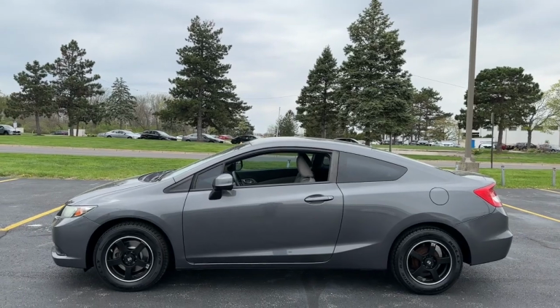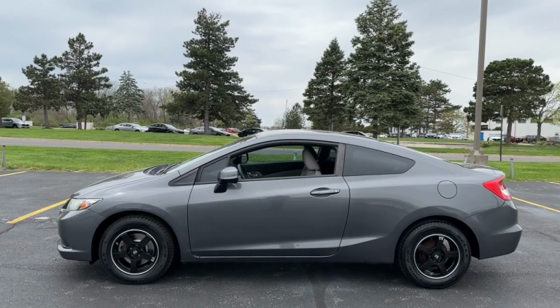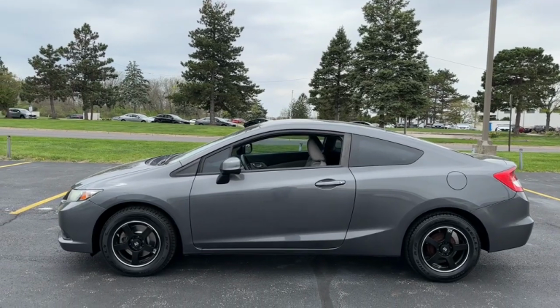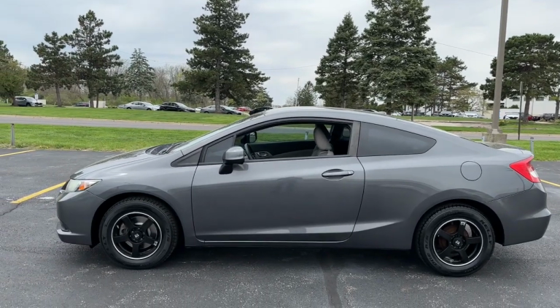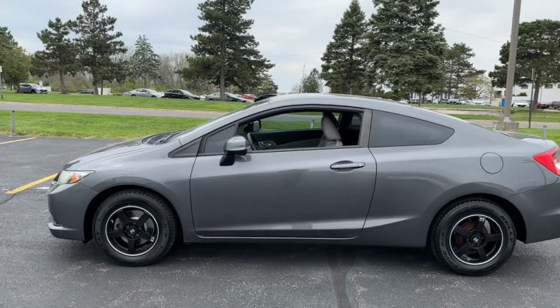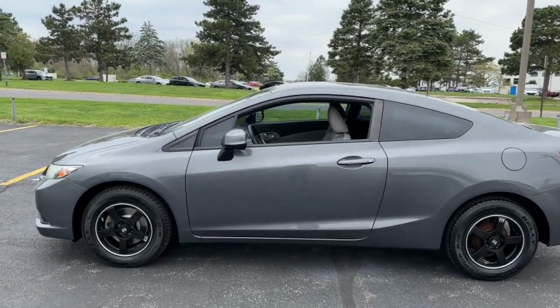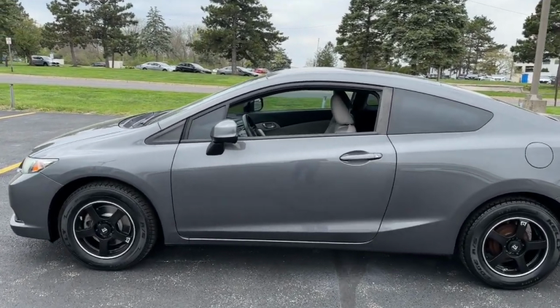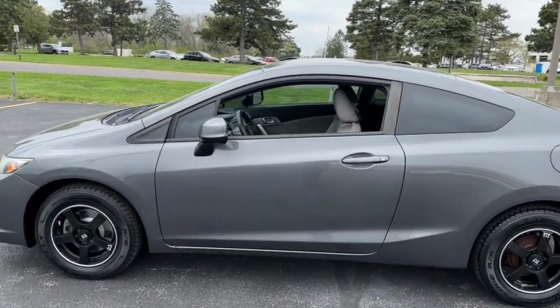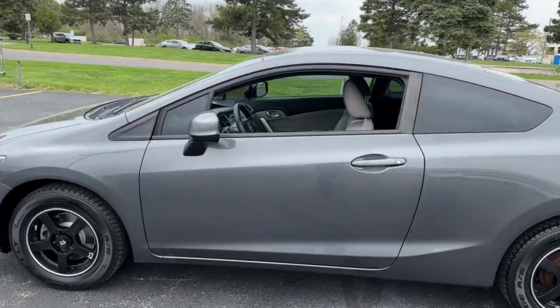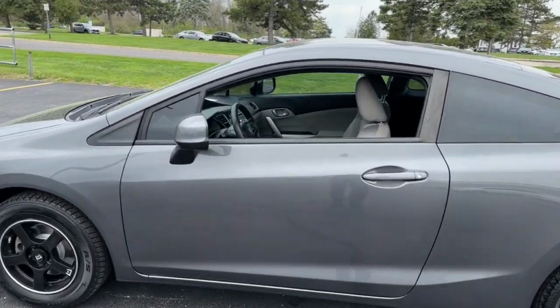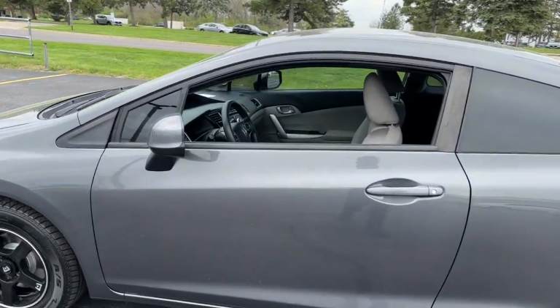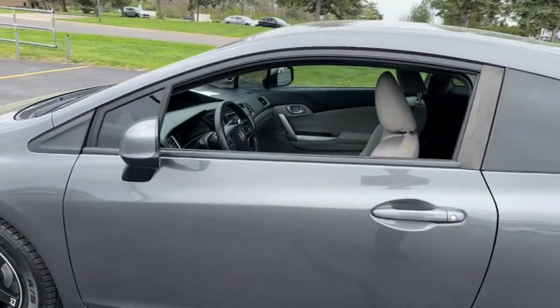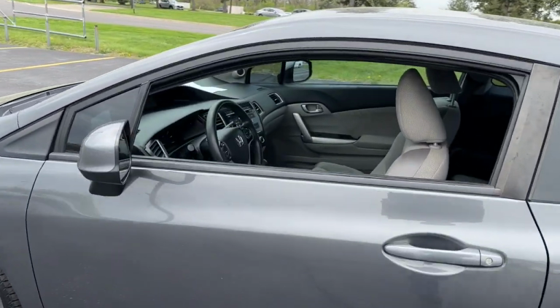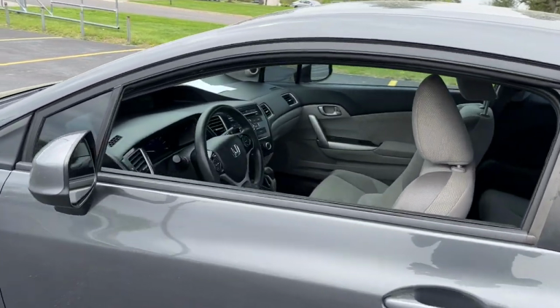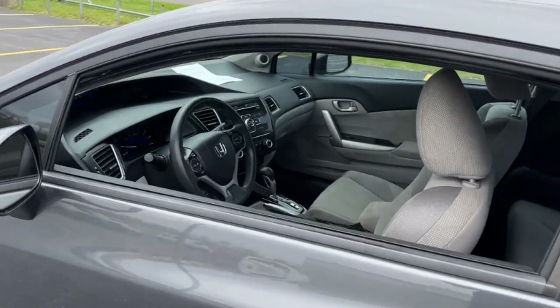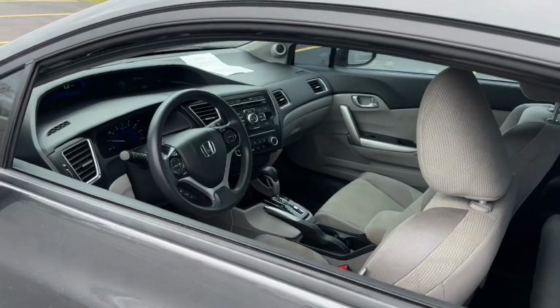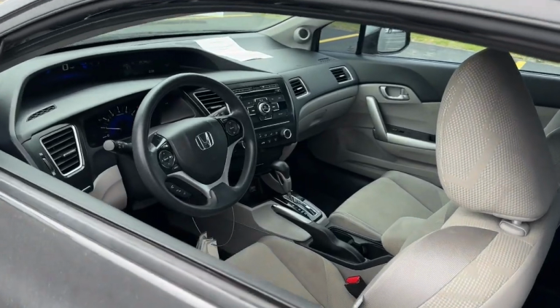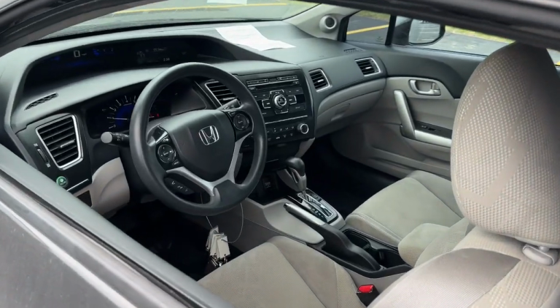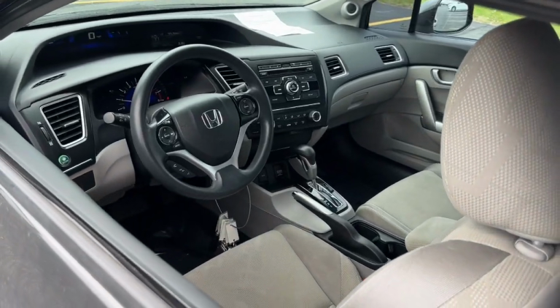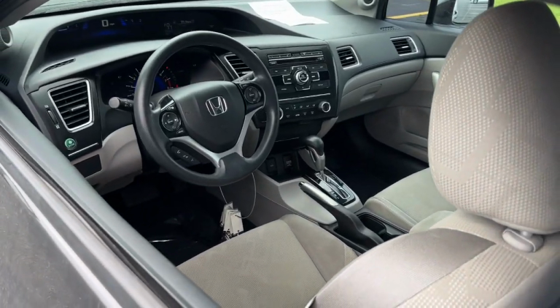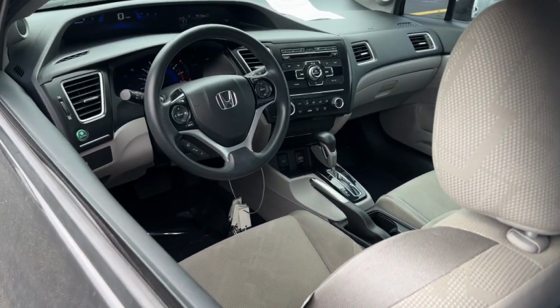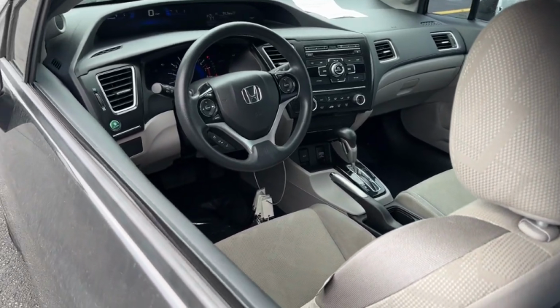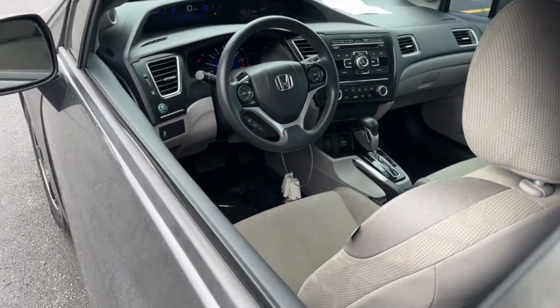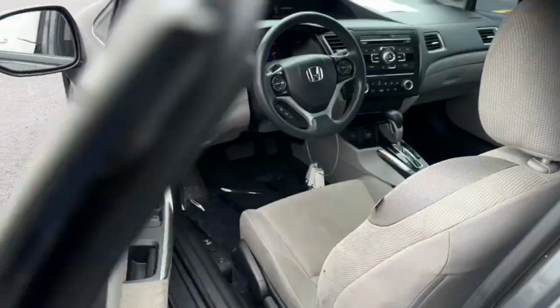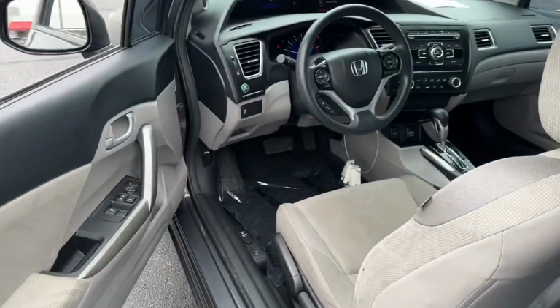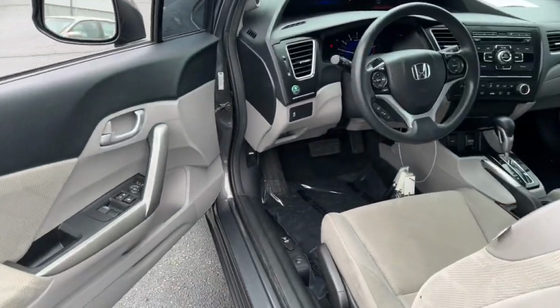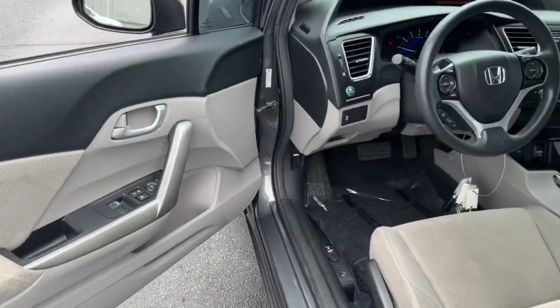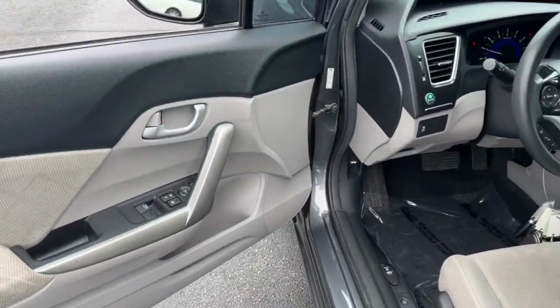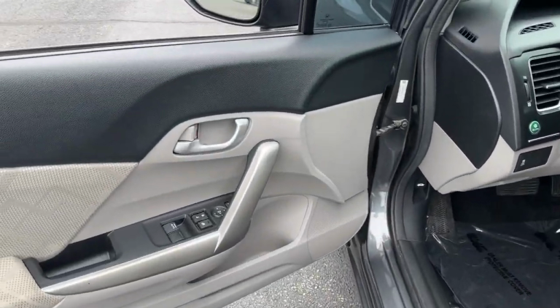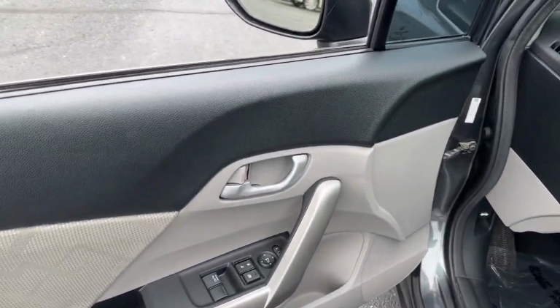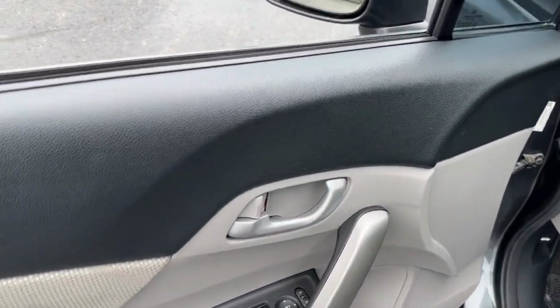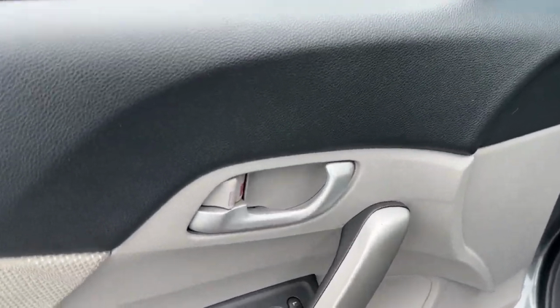Experience the perfection that is the Civic sedan. Smooth, efficient, sporty, aggressively powerful, loaded with the latest technology and refined style.